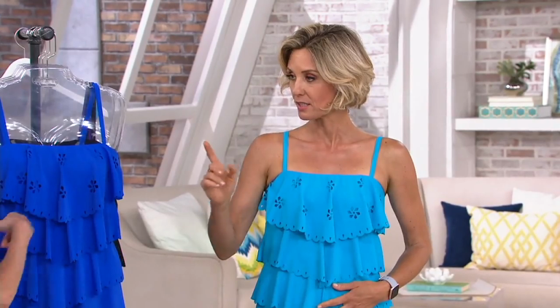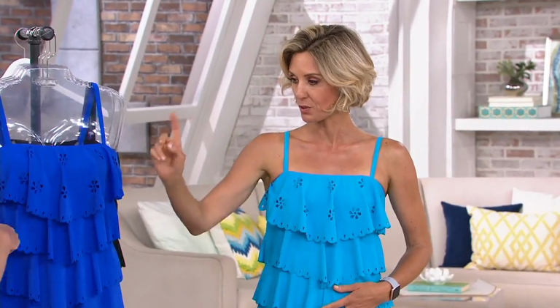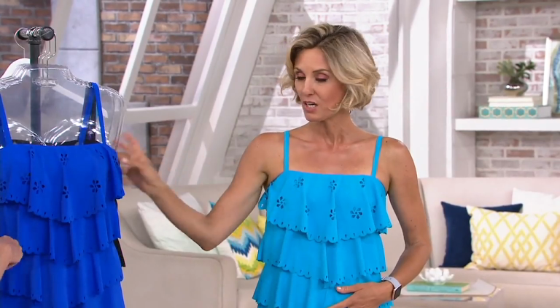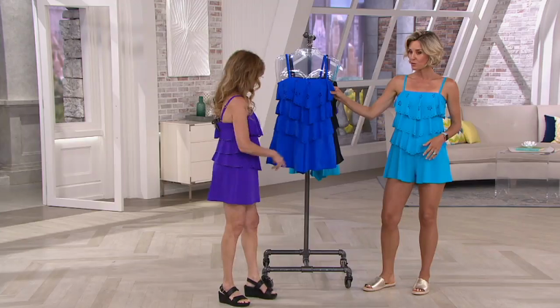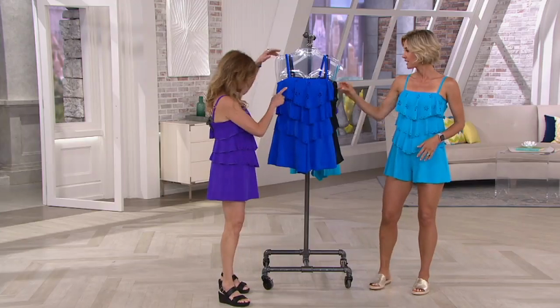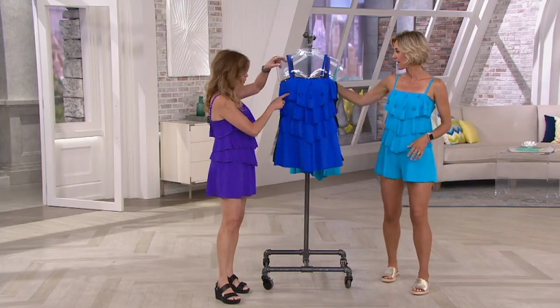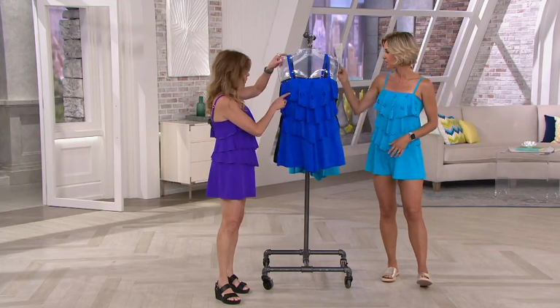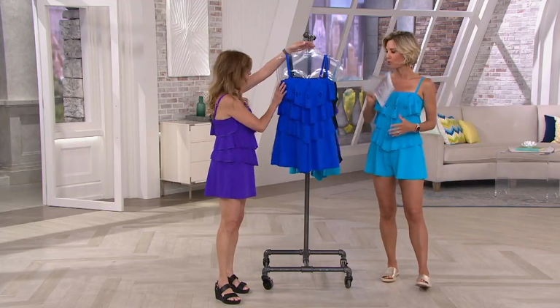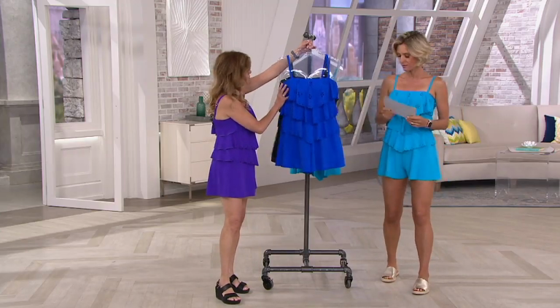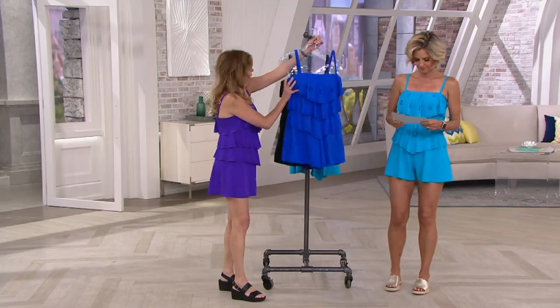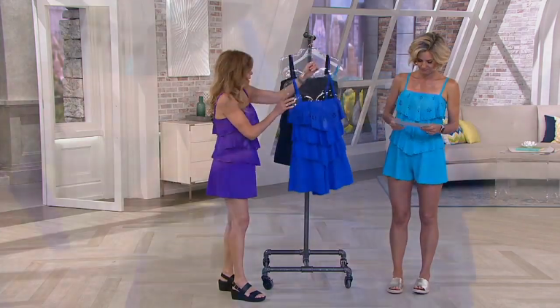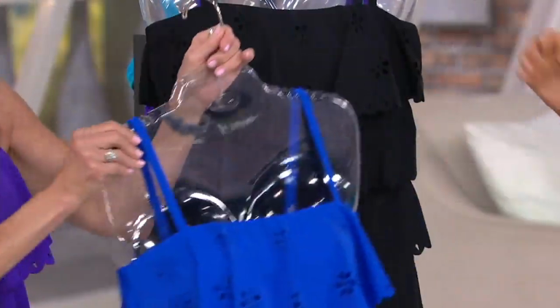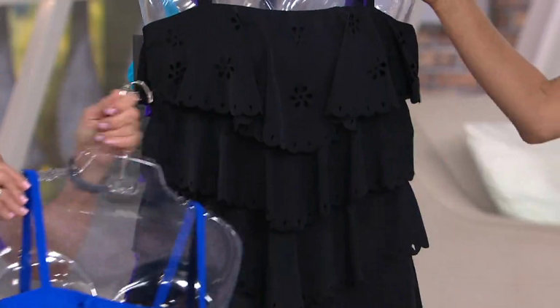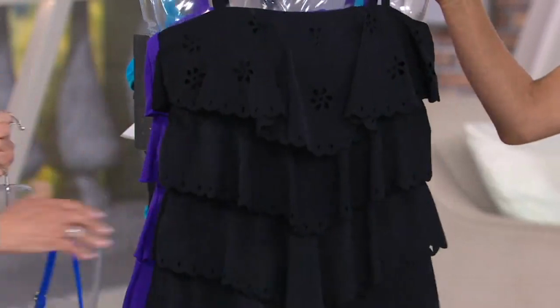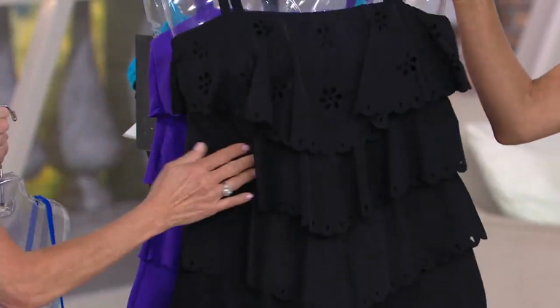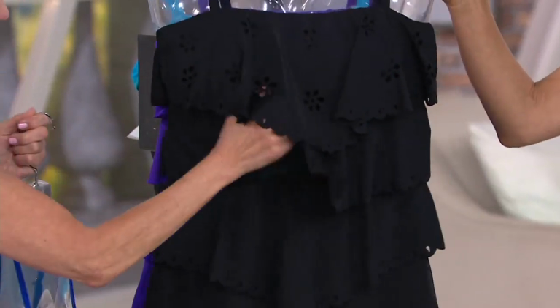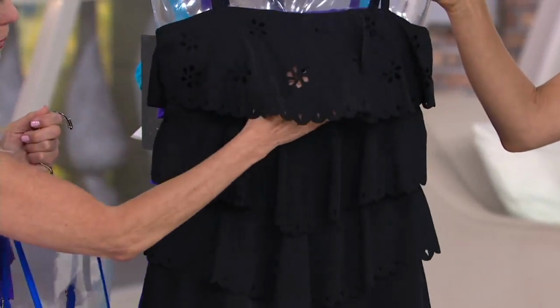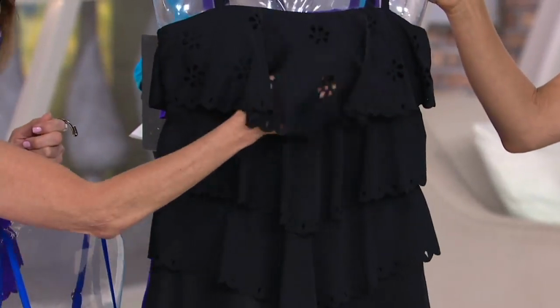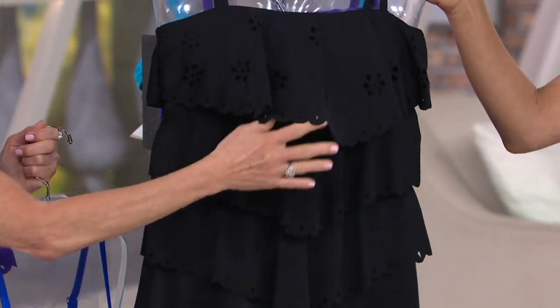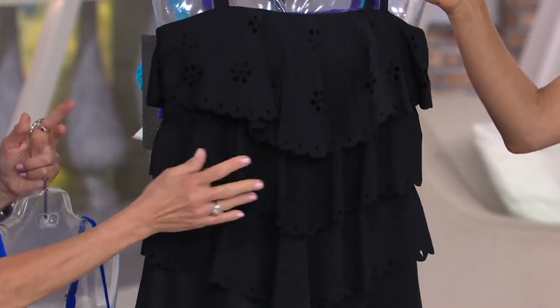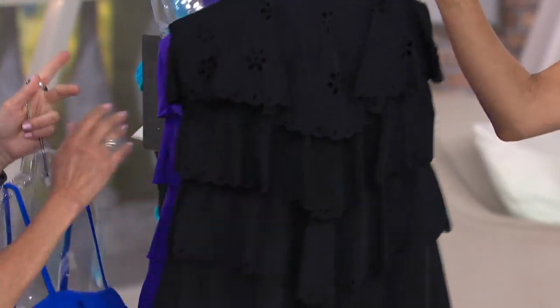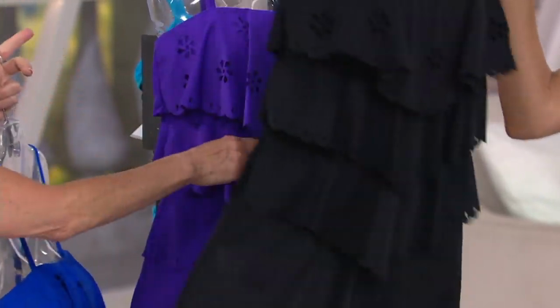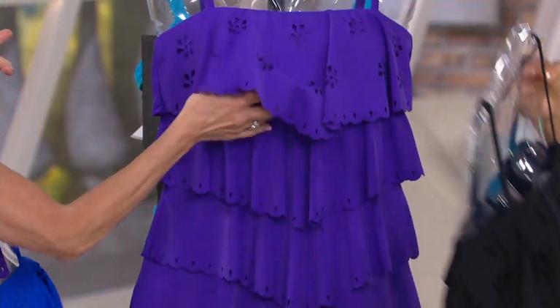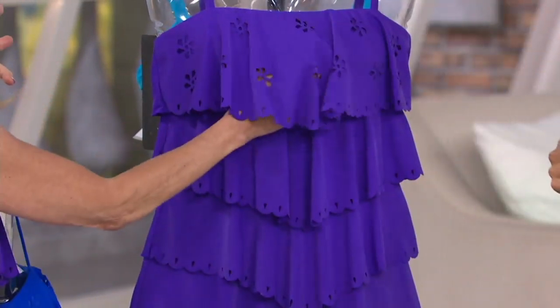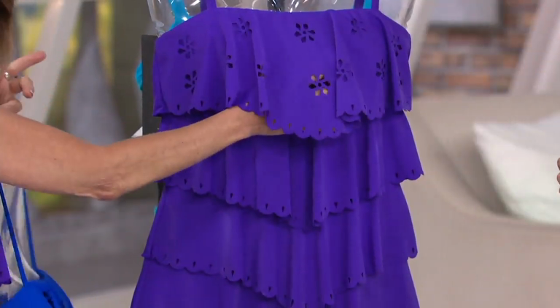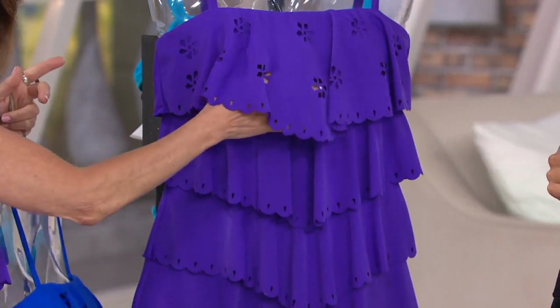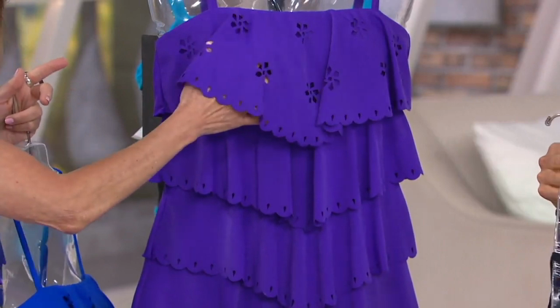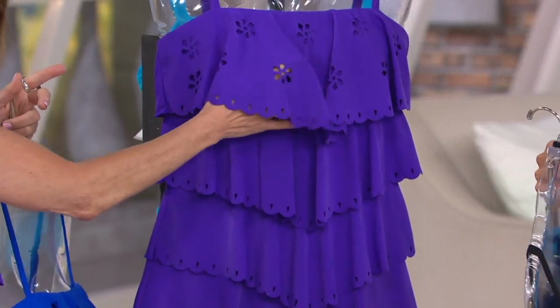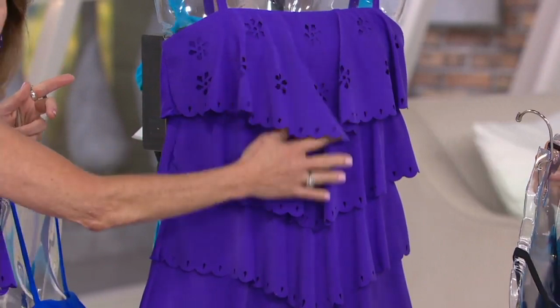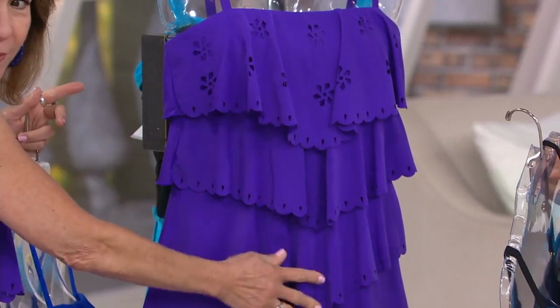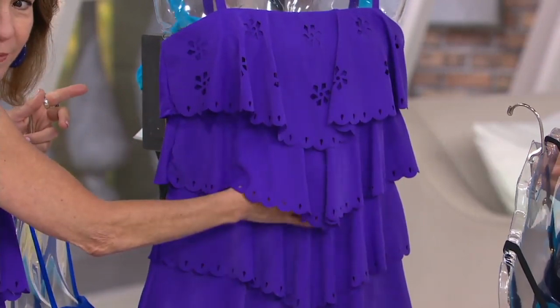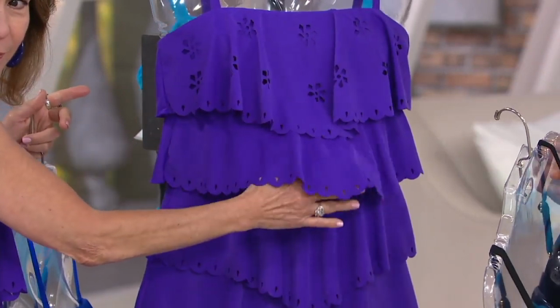Do you want to do colors first? So this one is the cobalt. And then we have your classic black — really pretty in the black. And then we have the purple, which is the one that I'm wearing. Dark purple, and then I have on the turquoise.